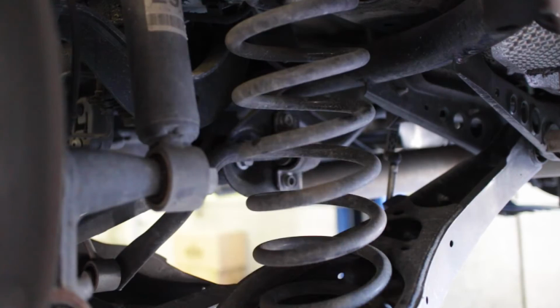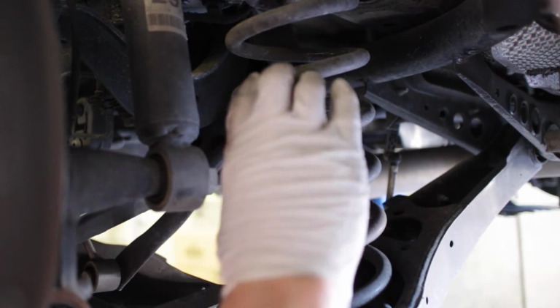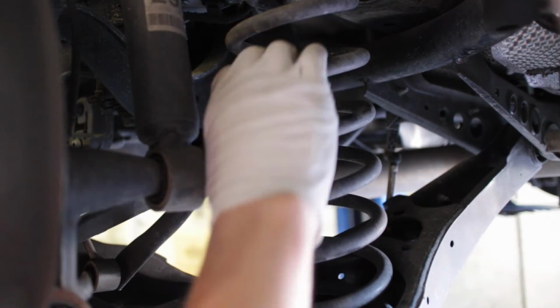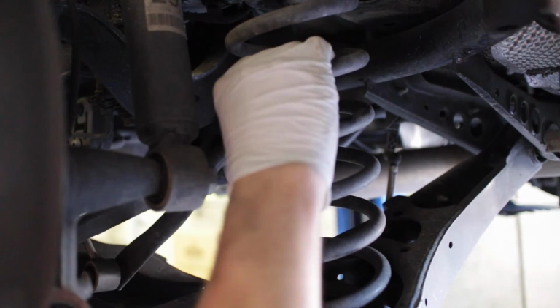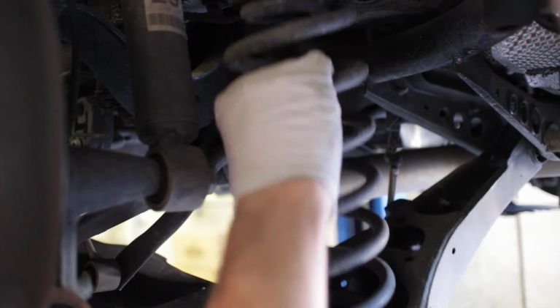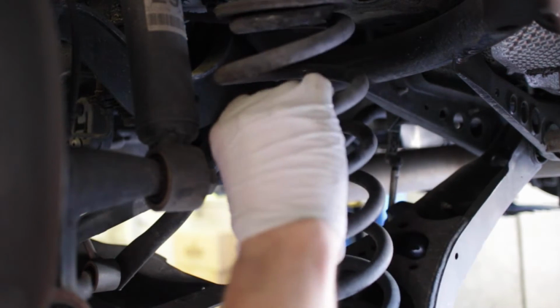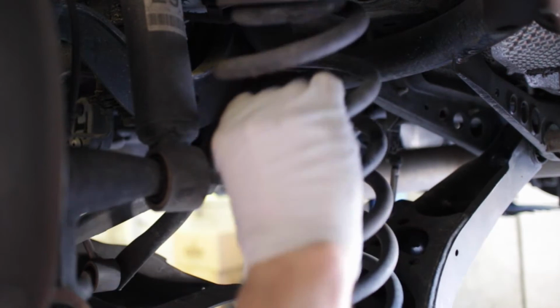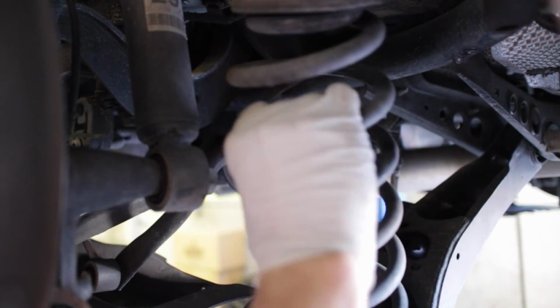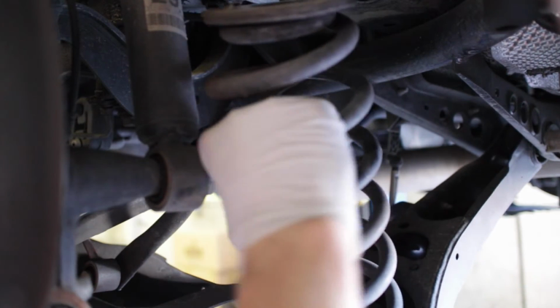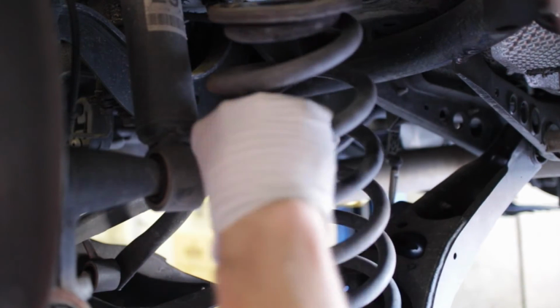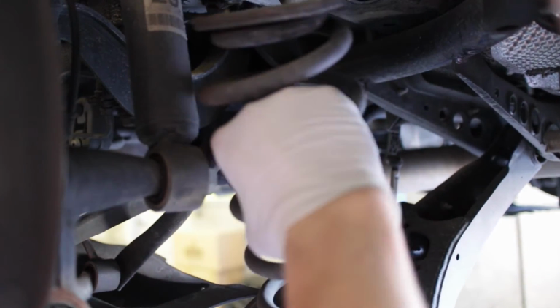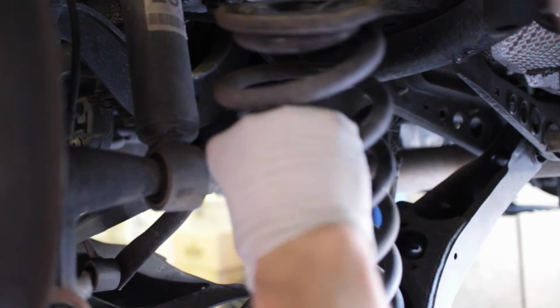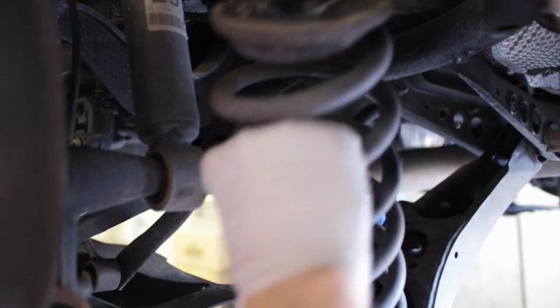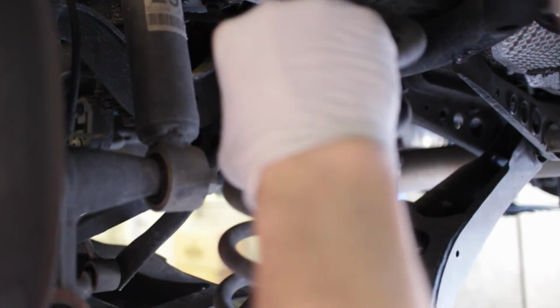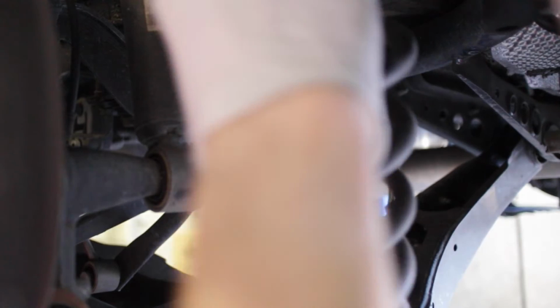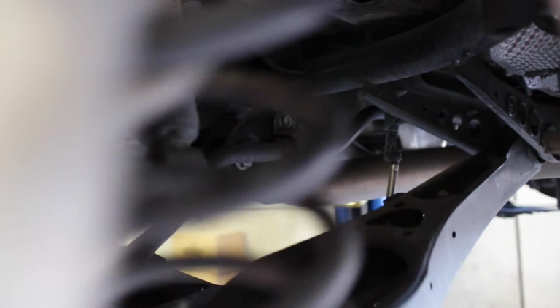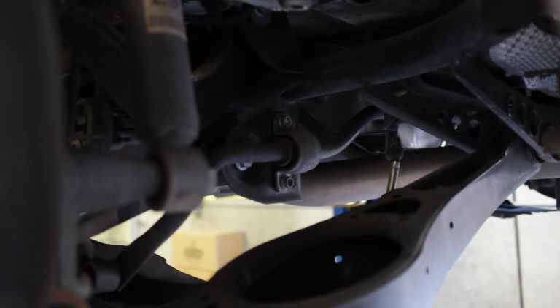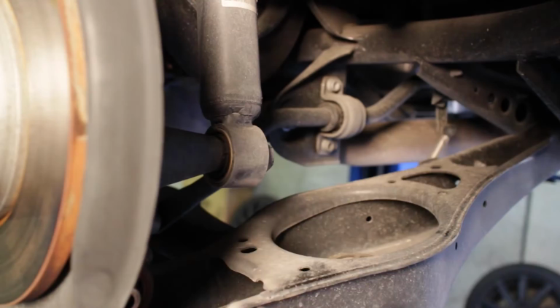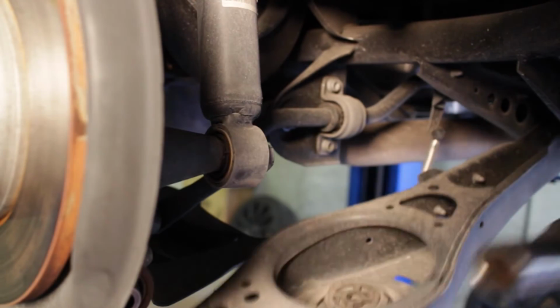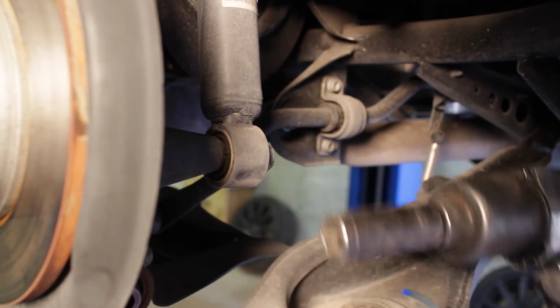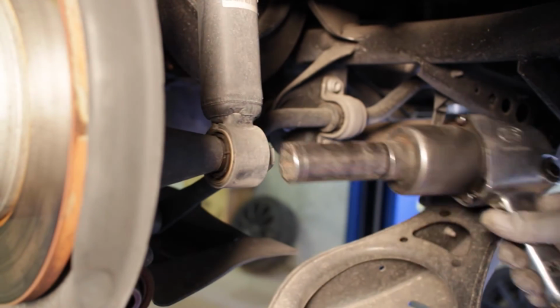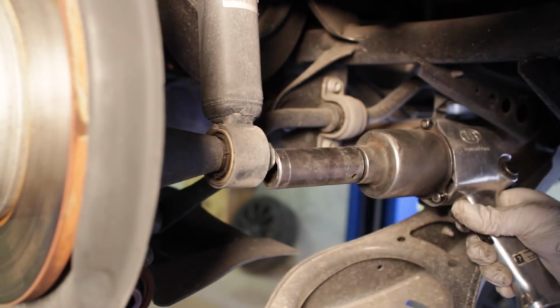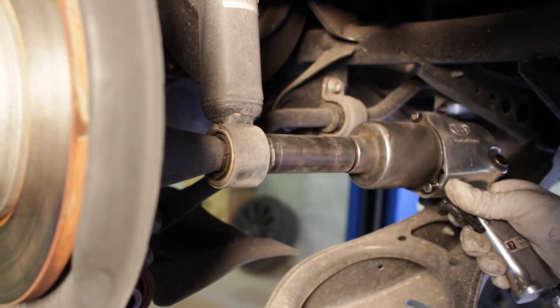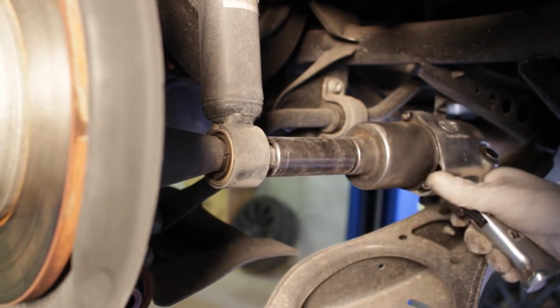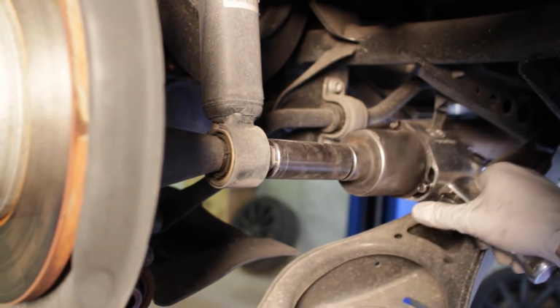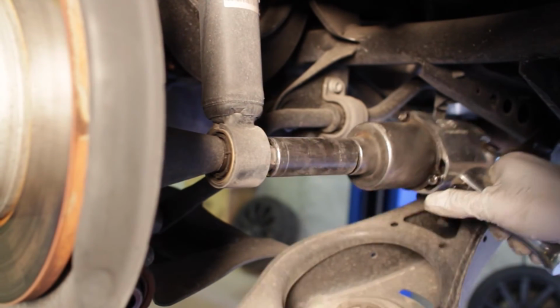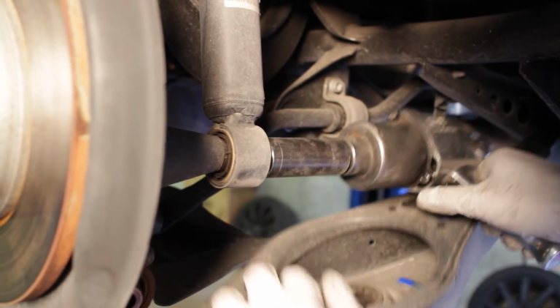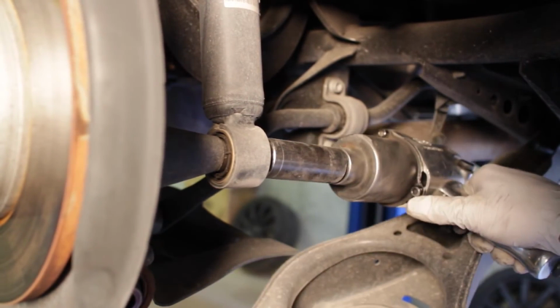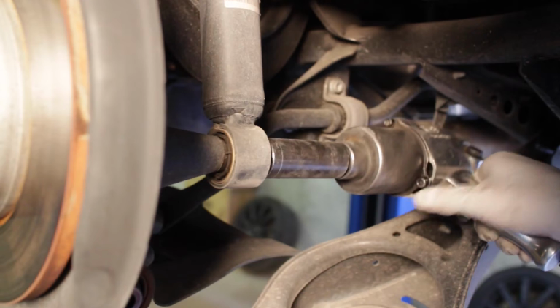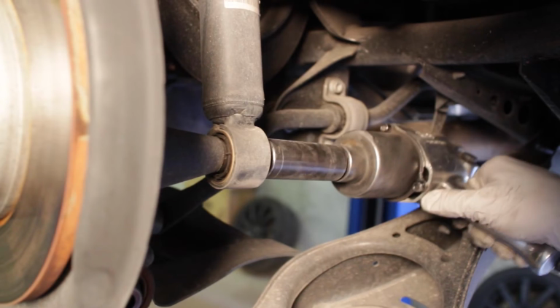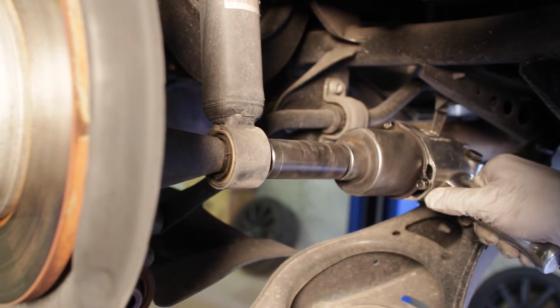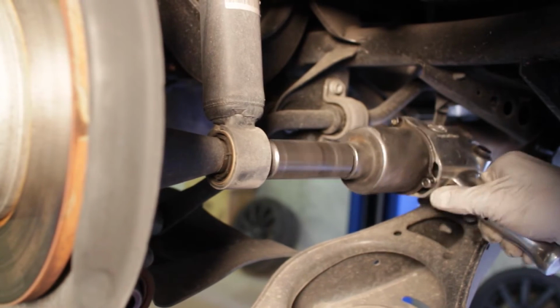You will now be able to pull down on the lower control arm and remove the rear spring. Once the spring is removed, you can access and remove the bolt holding the lower shock bushing to the rear hub.